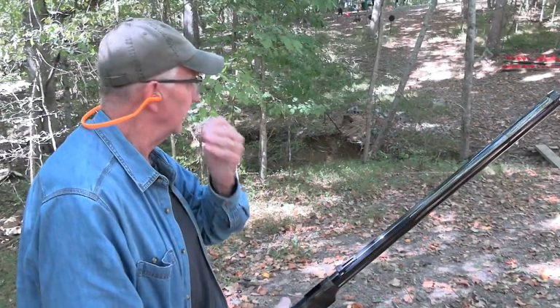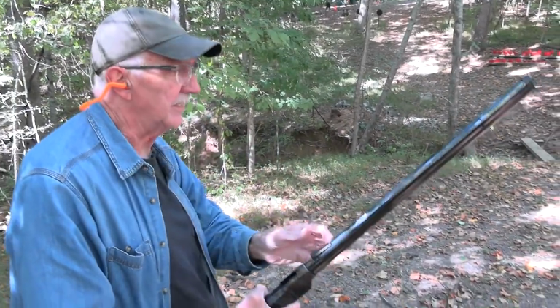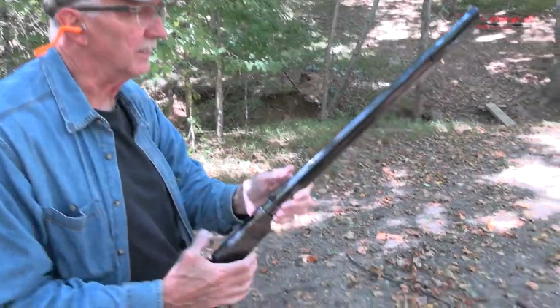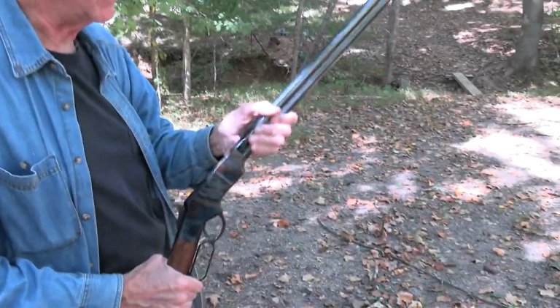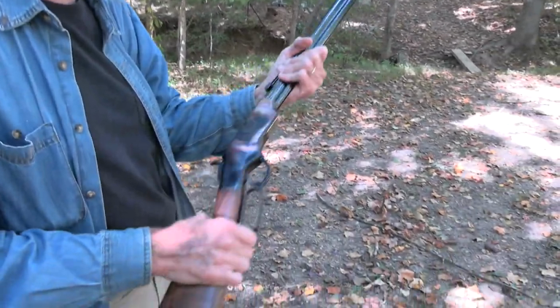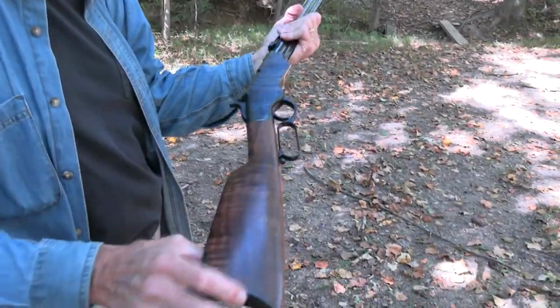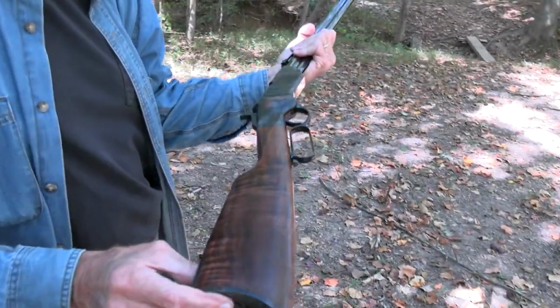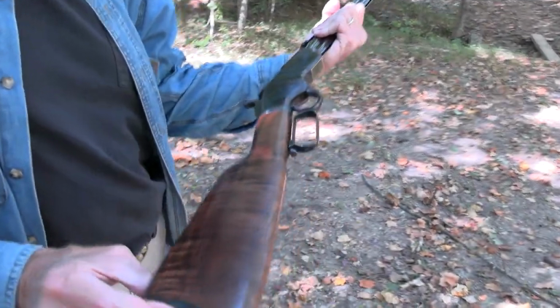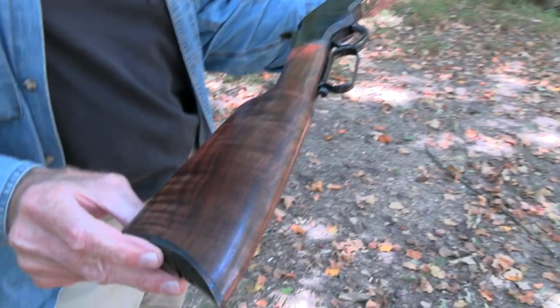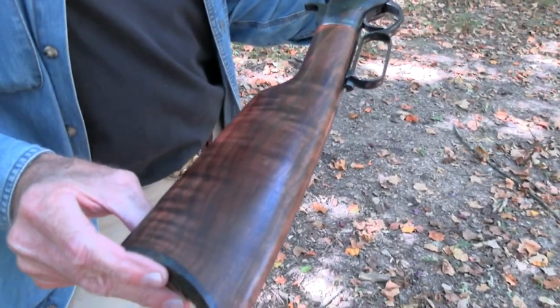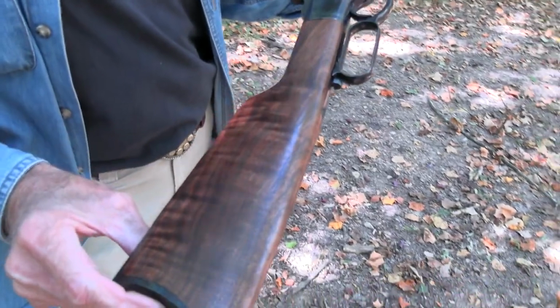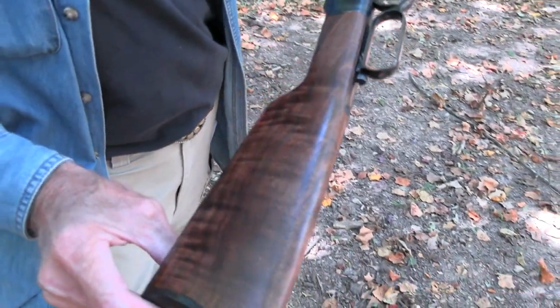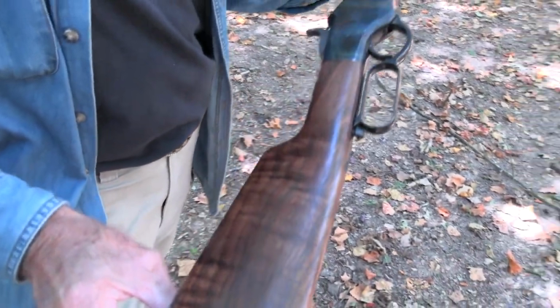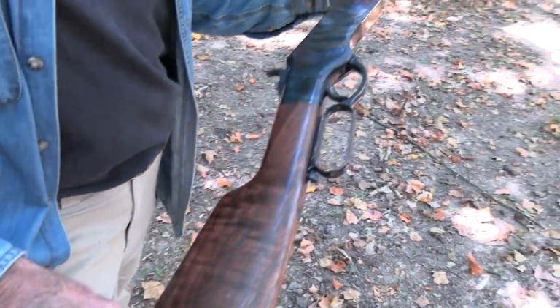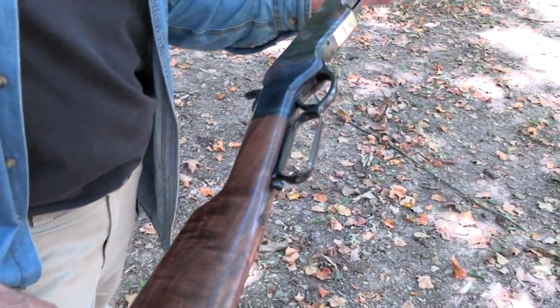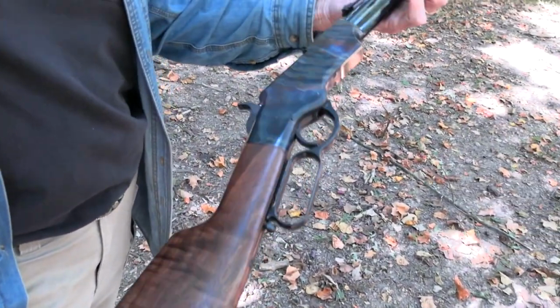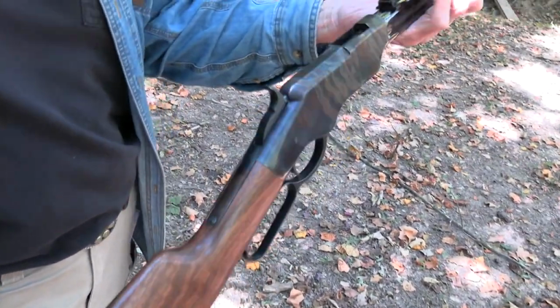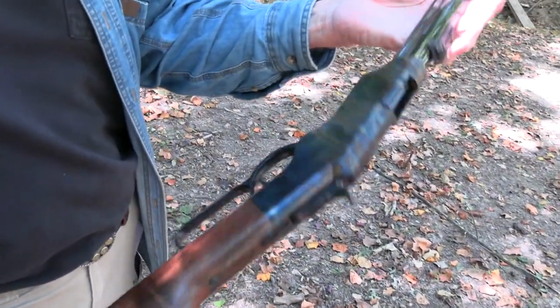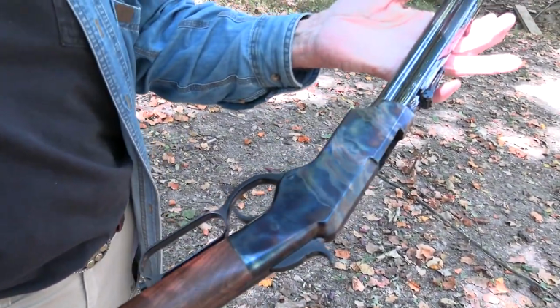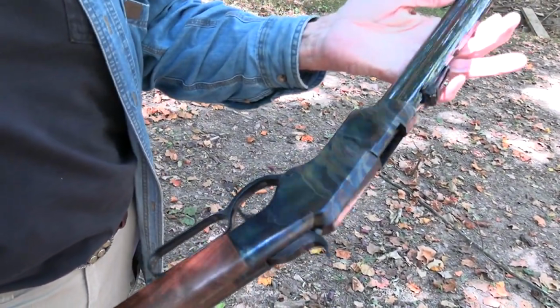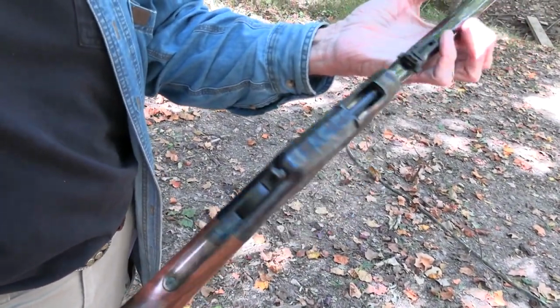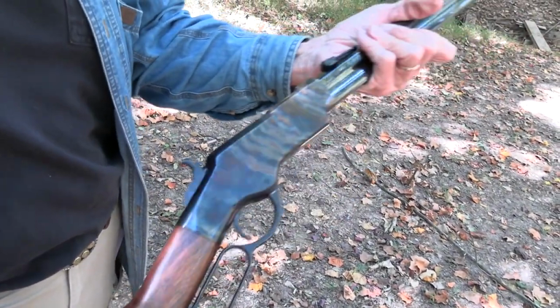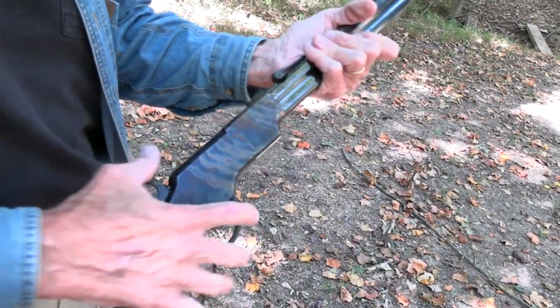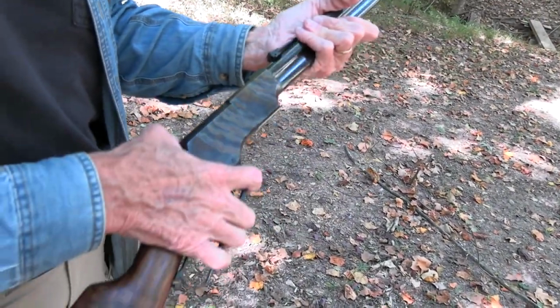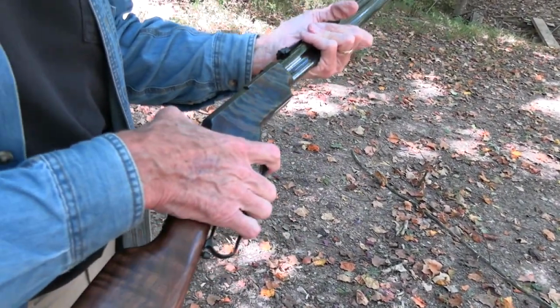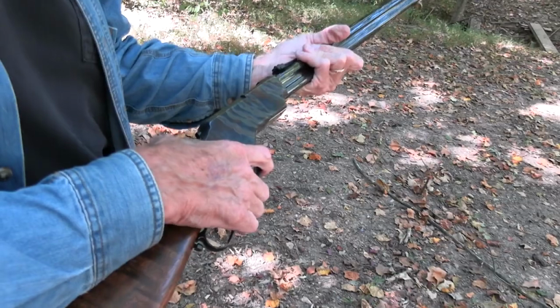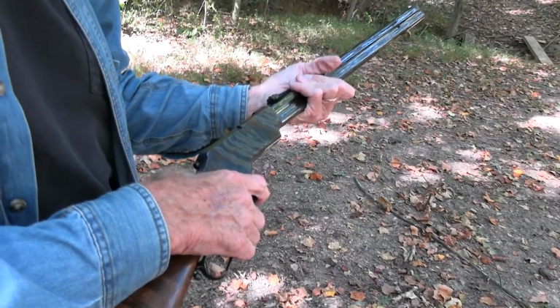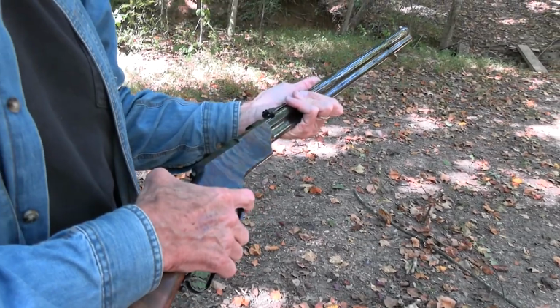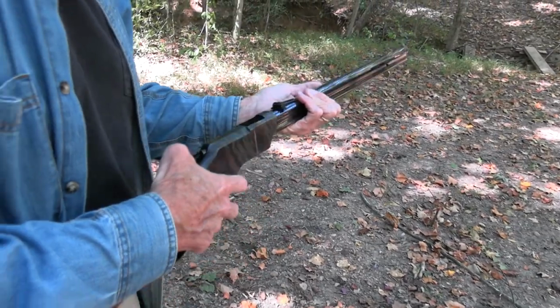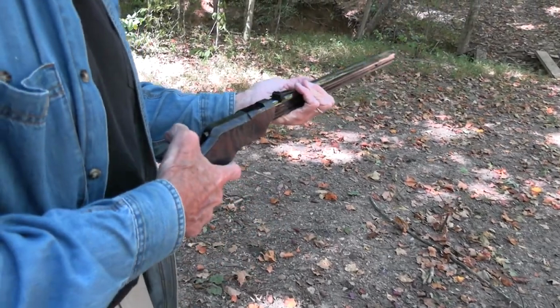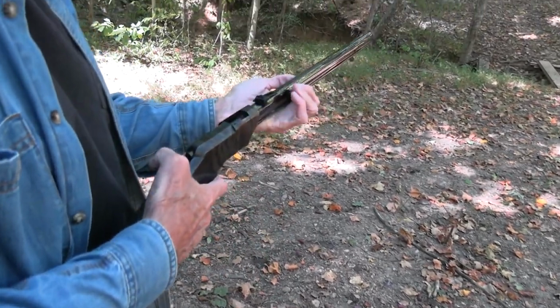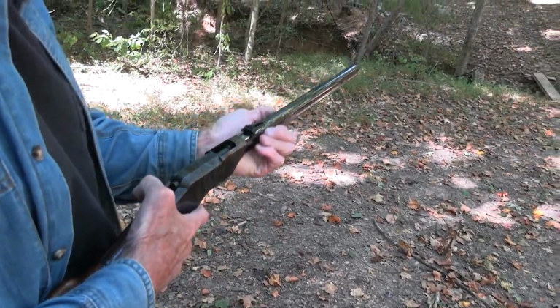Then again, I might try to sell this someday and pass it off as an original — that'd be worth at least a million, right? If it were. All right, so let me shut up and shoot.